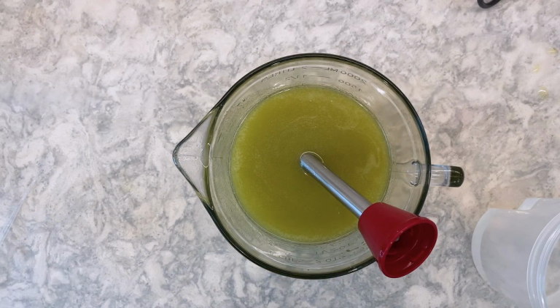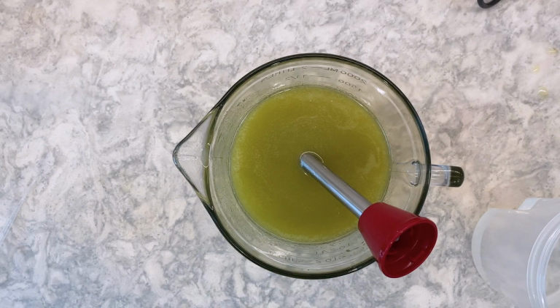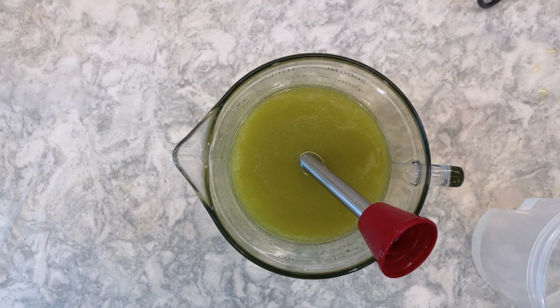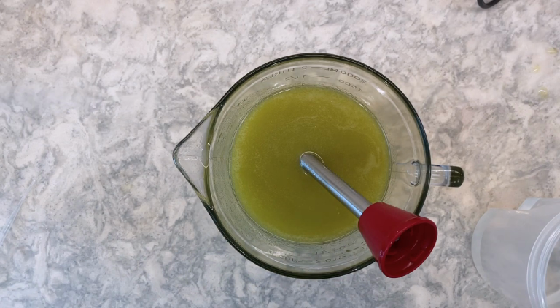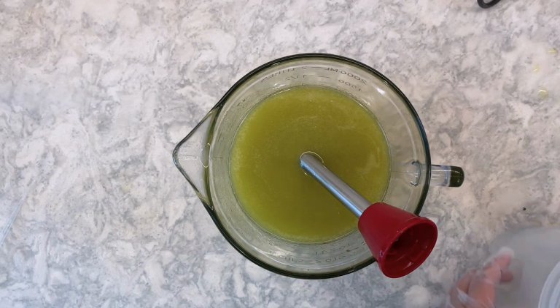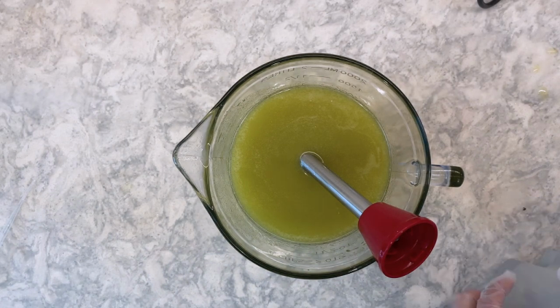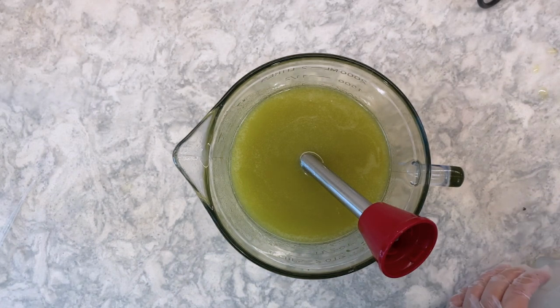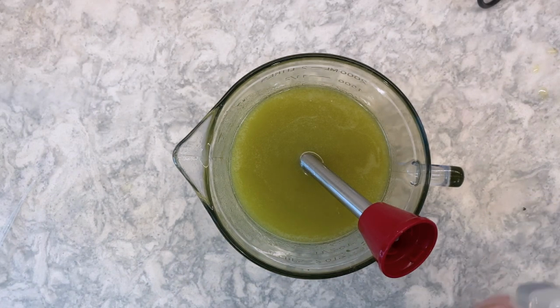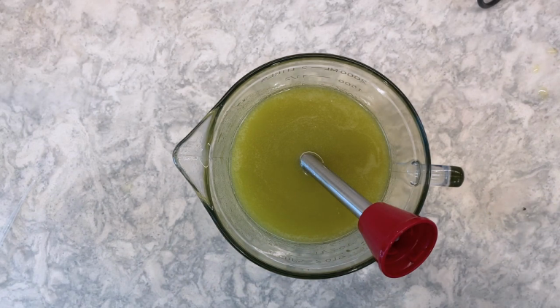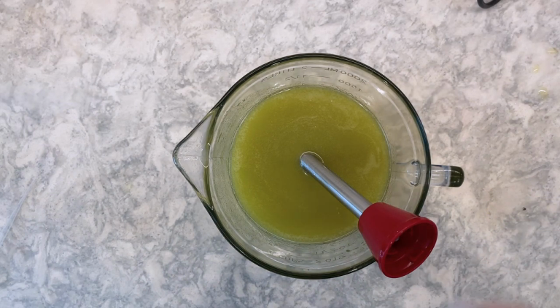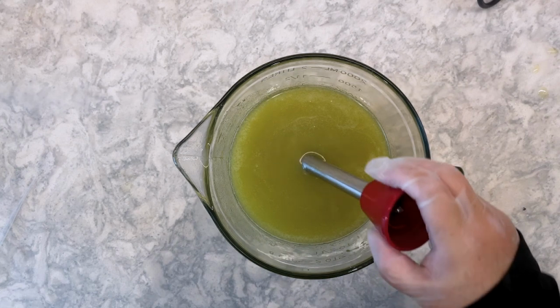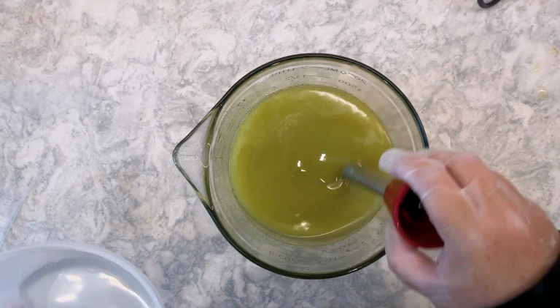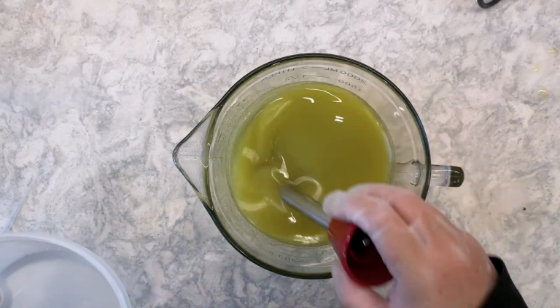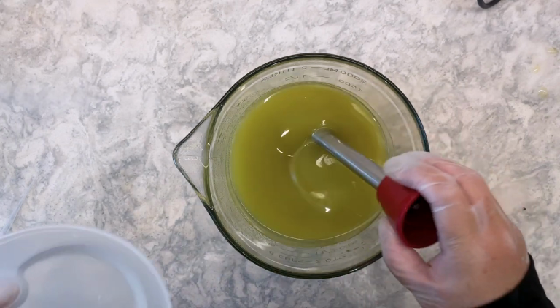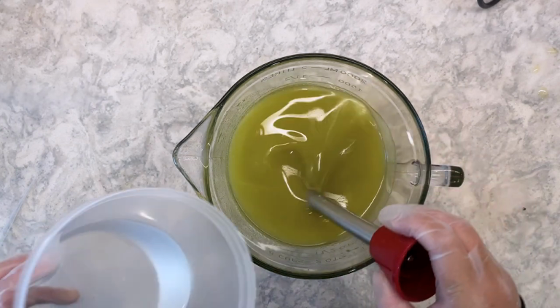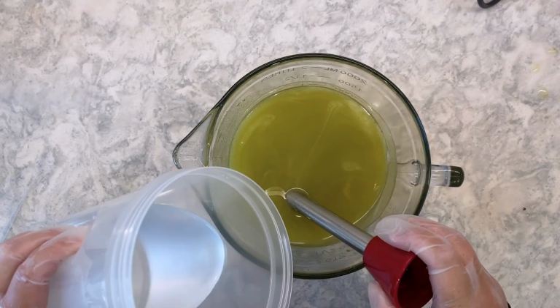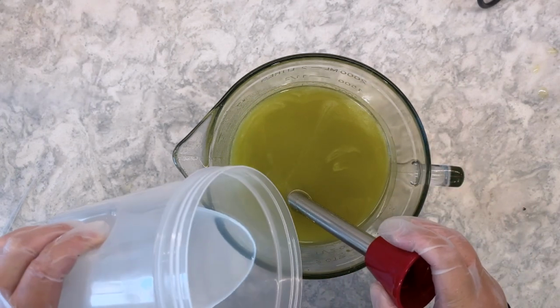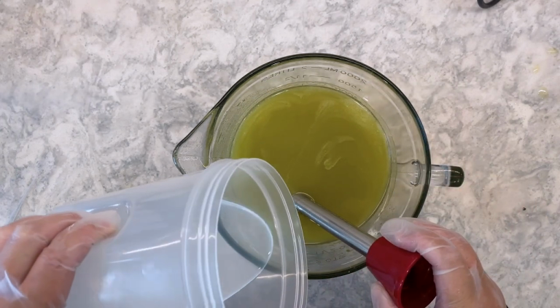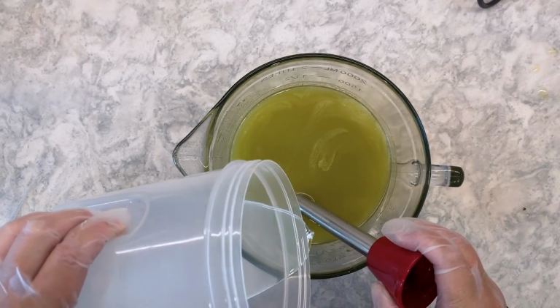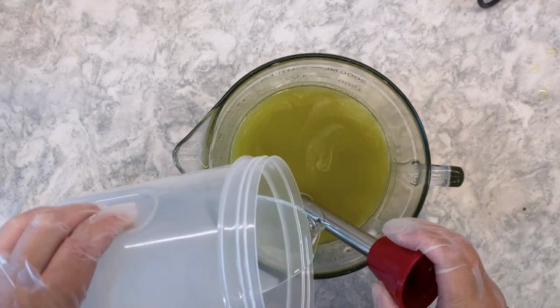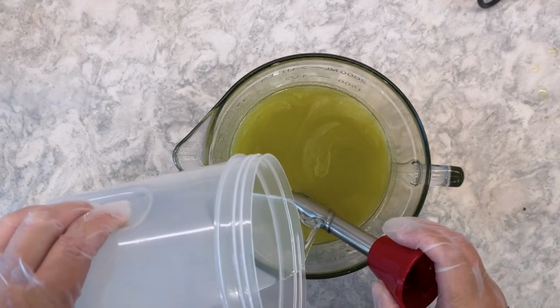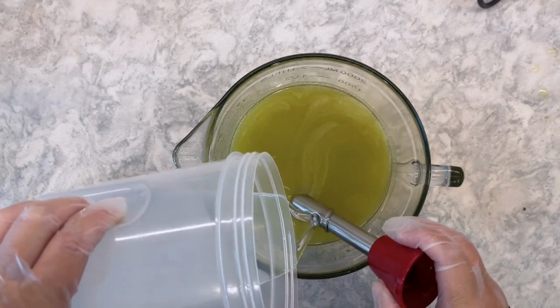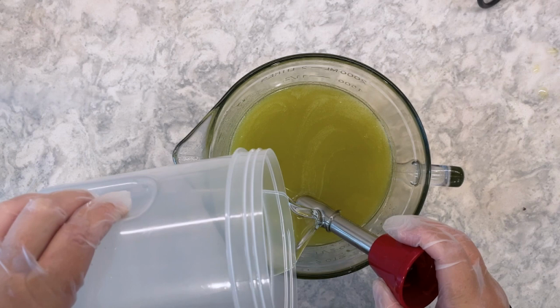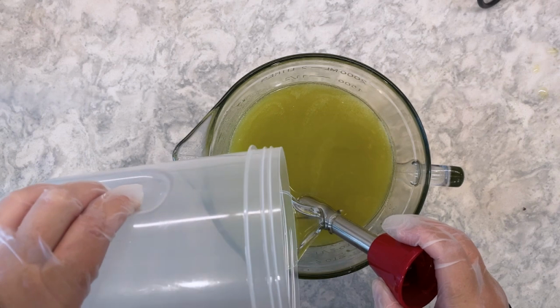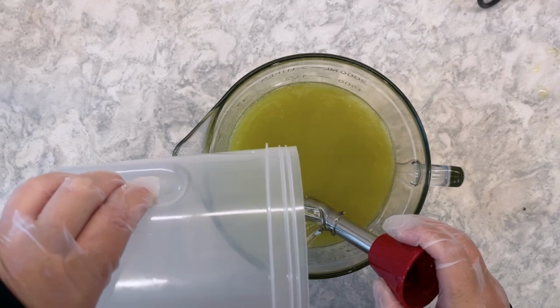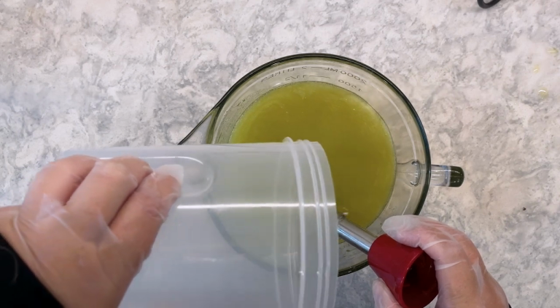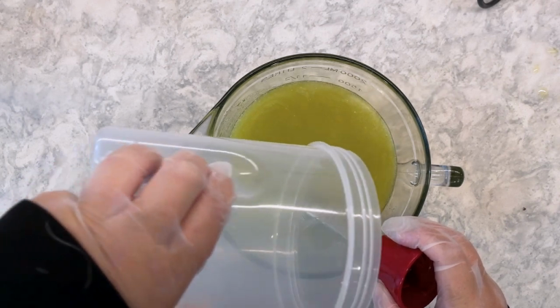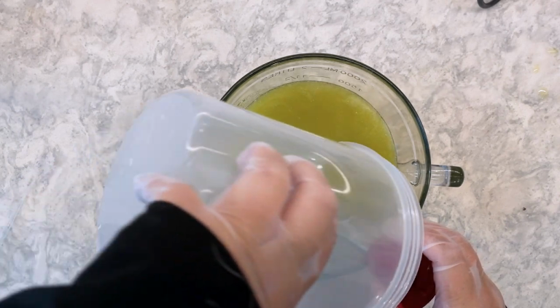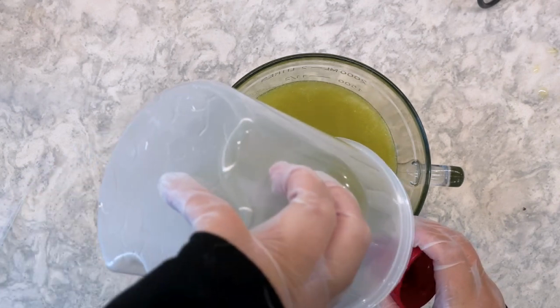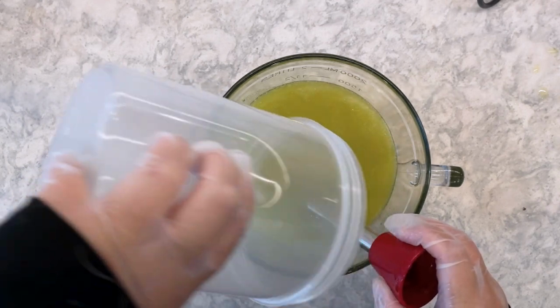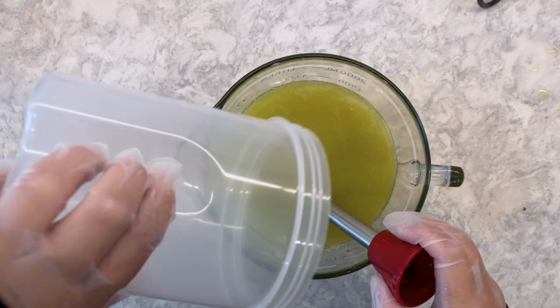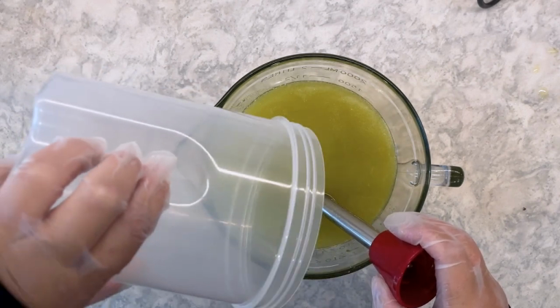Hi, I'm Natasha from Finley Creek Soap Company. In this video, I am showing my second attempt at the modified Peacock Swirl technique from the August 2022 Soap Challenge Club.